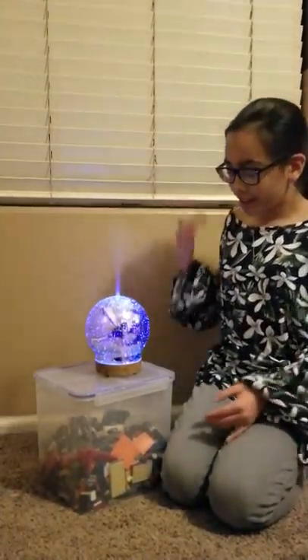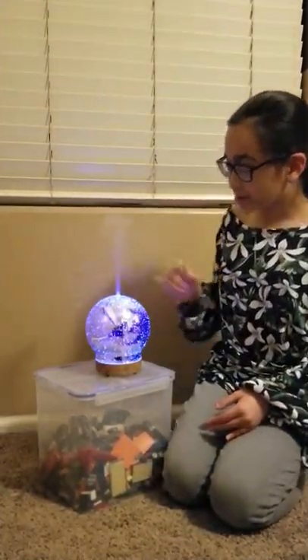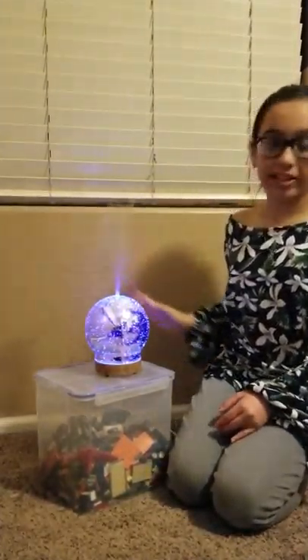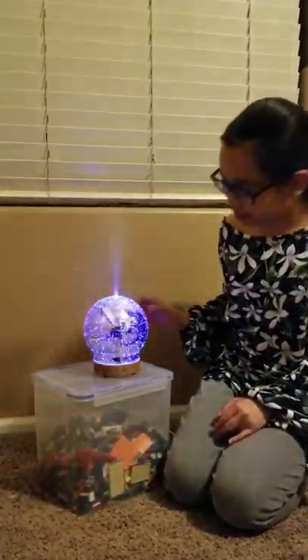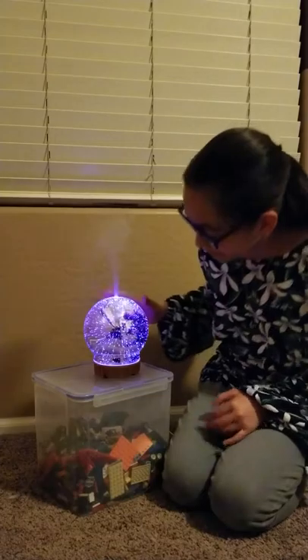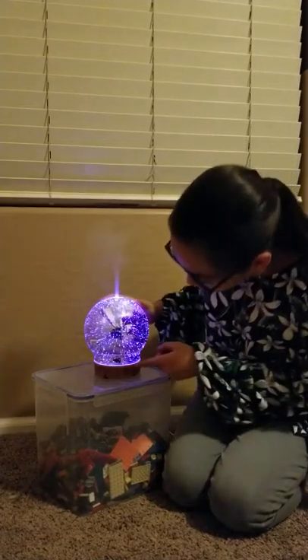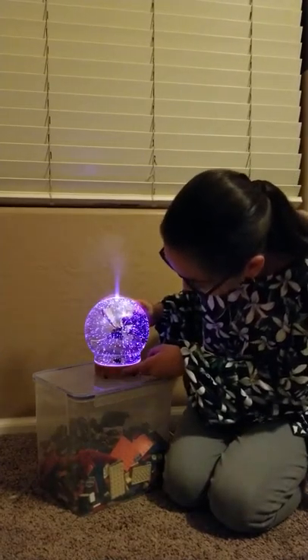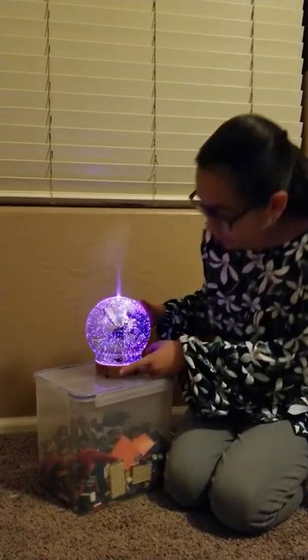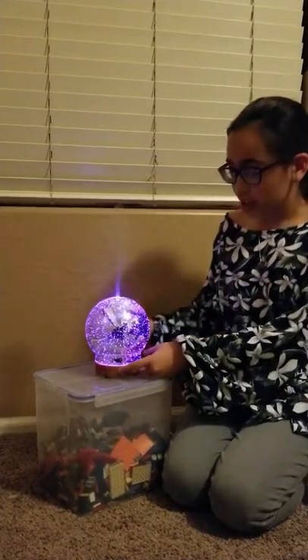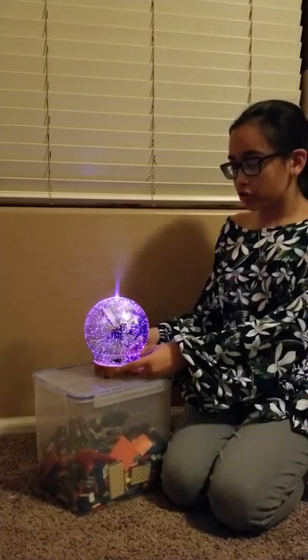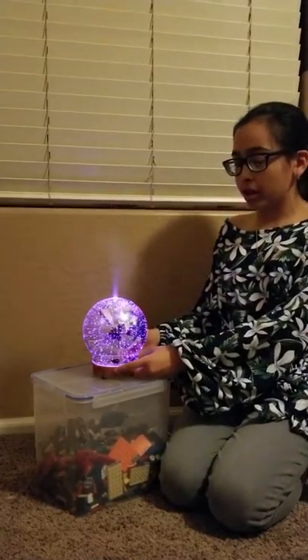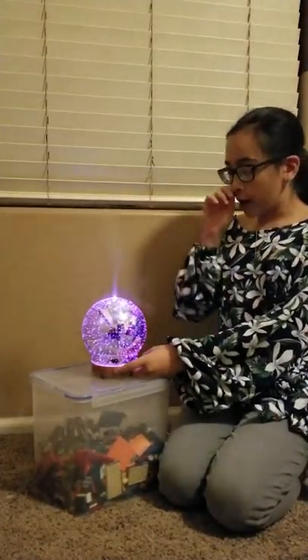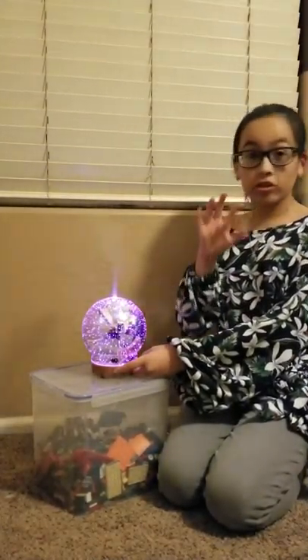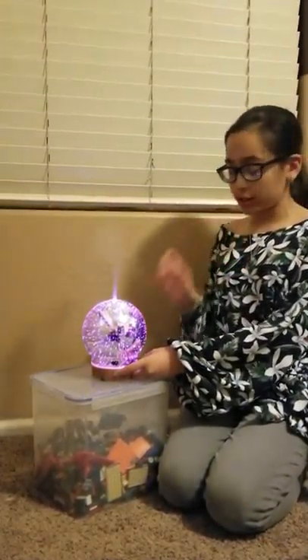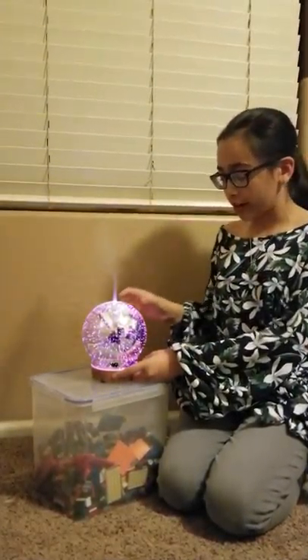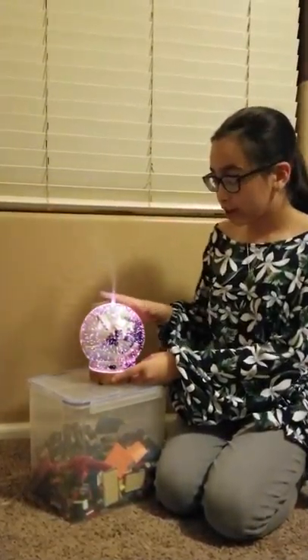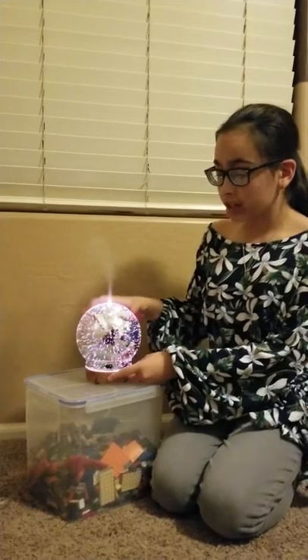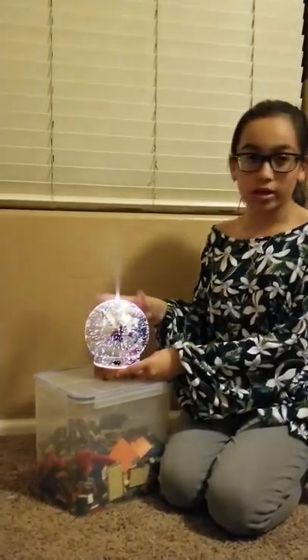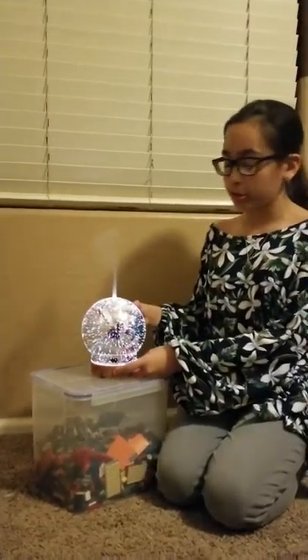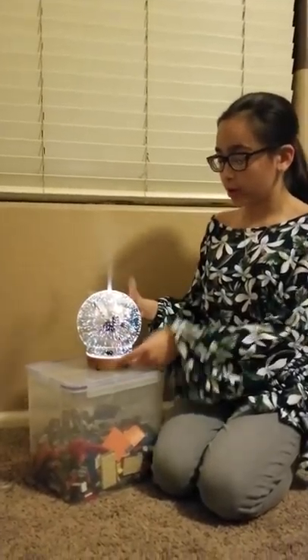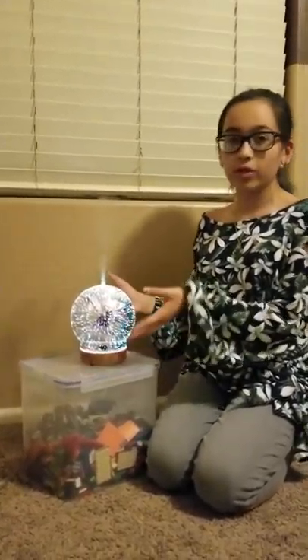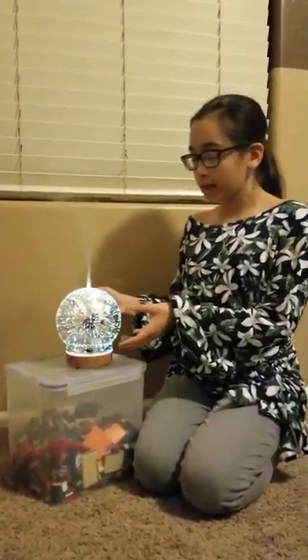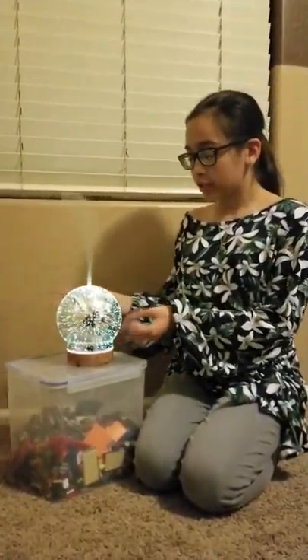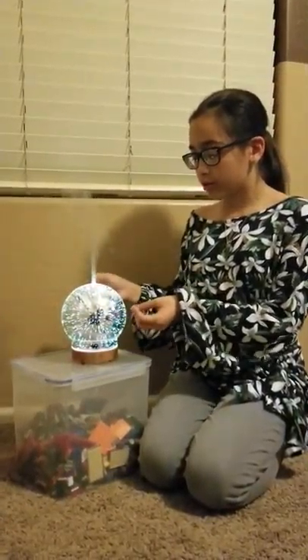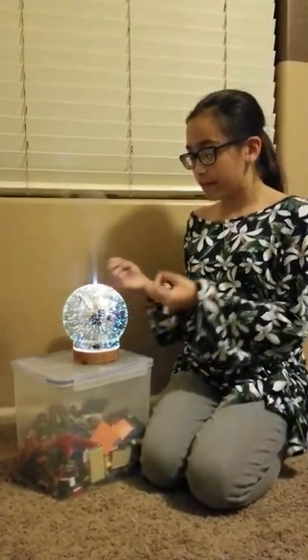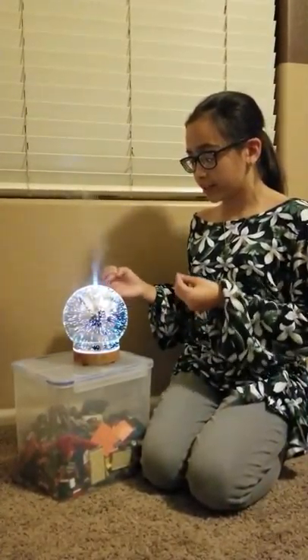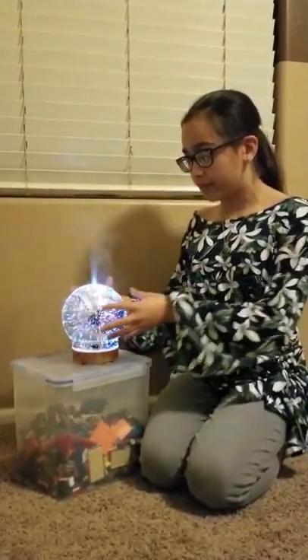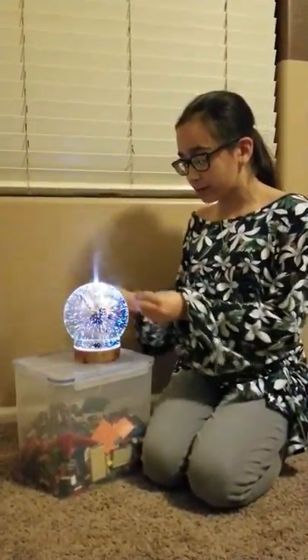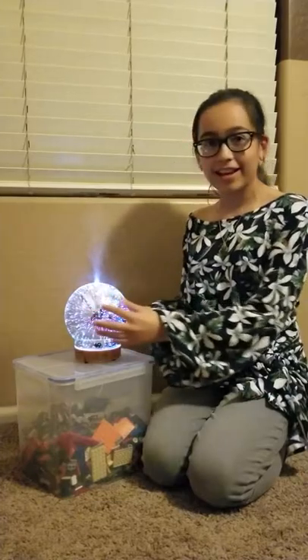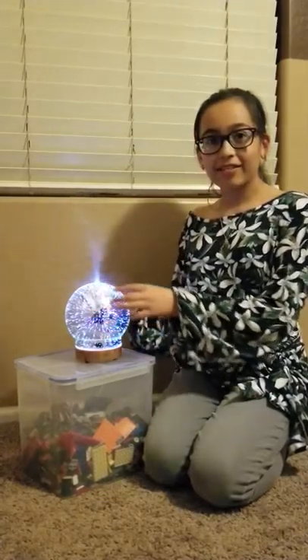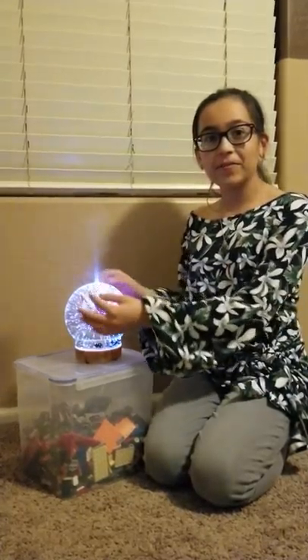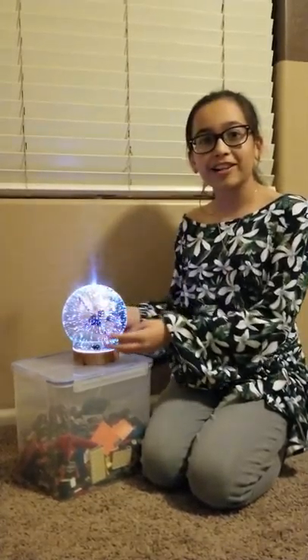So here we have the light changing. I'm assuming that it stays one color when you press it twice. But the first time, it just goes to these amazing, vibrant, vivid colors.